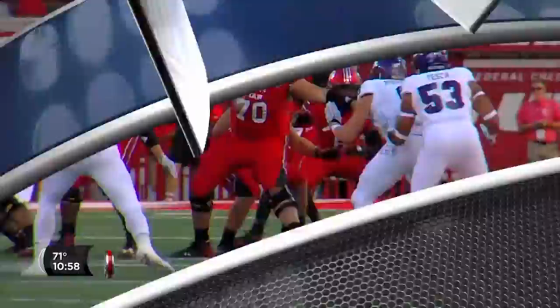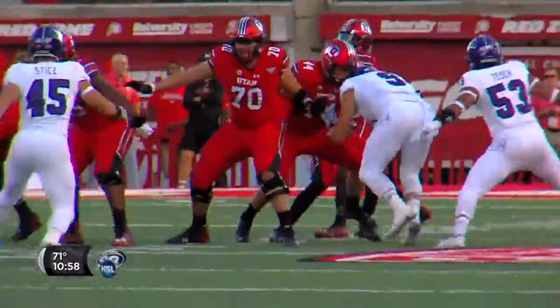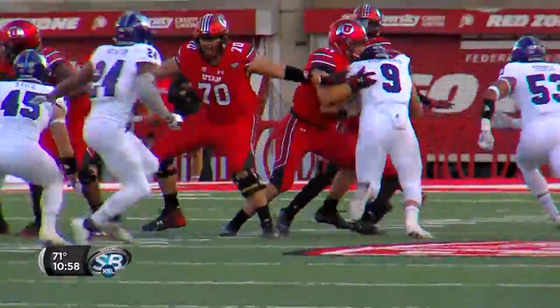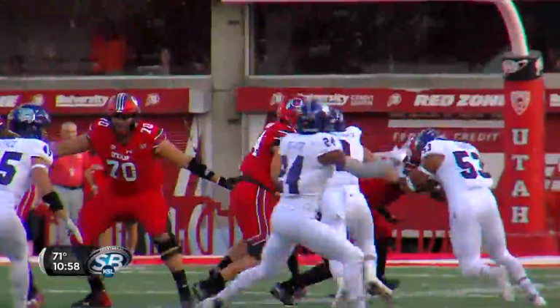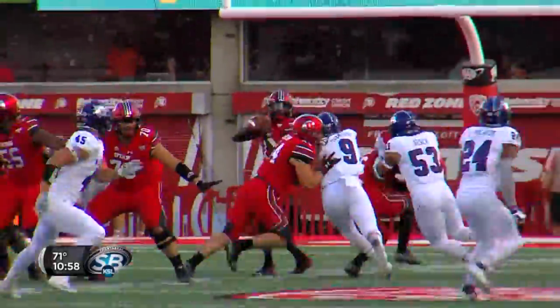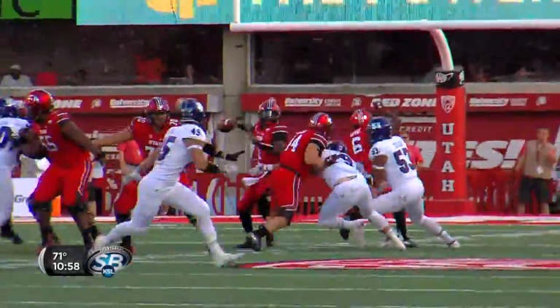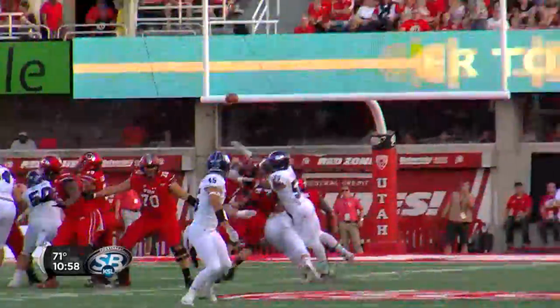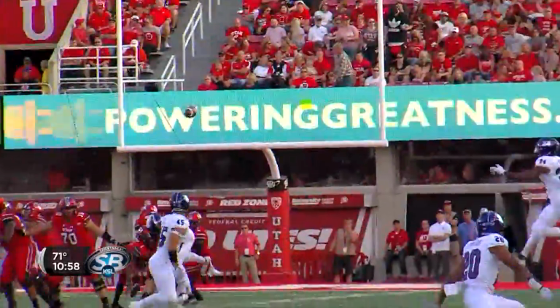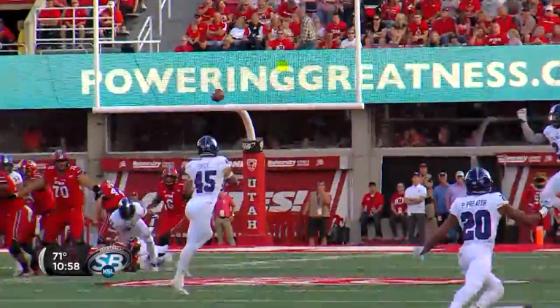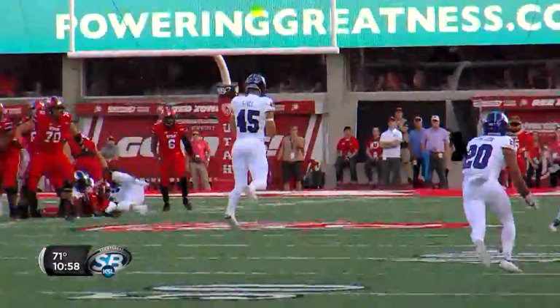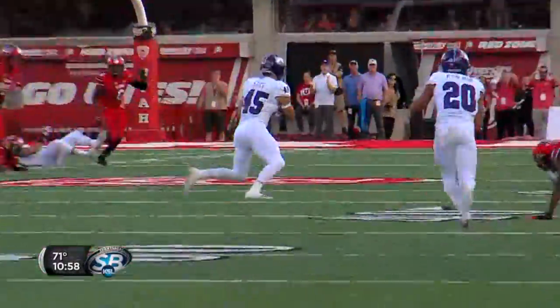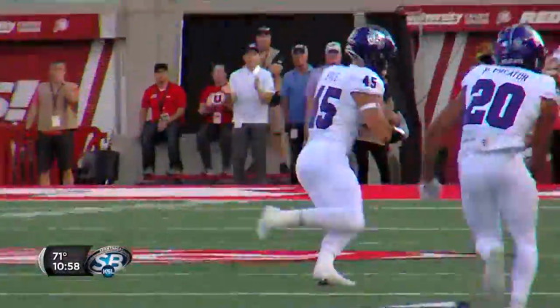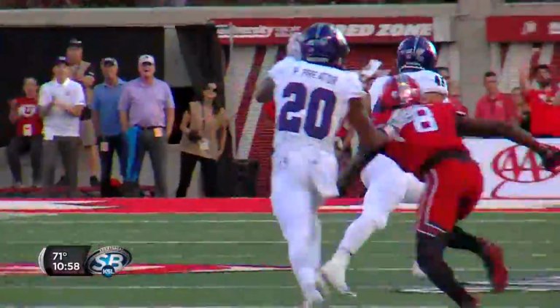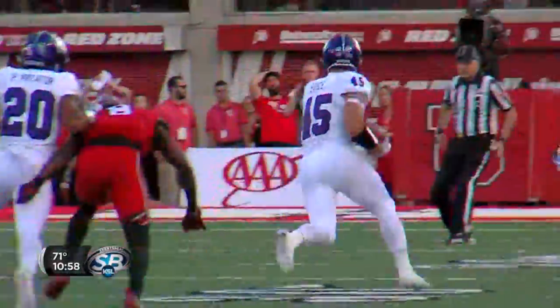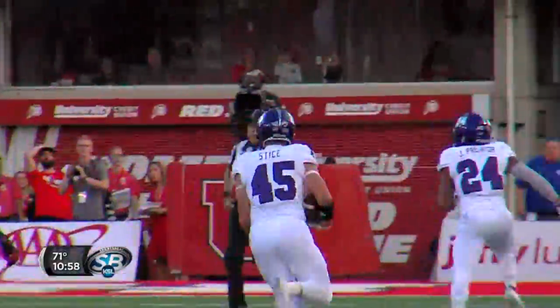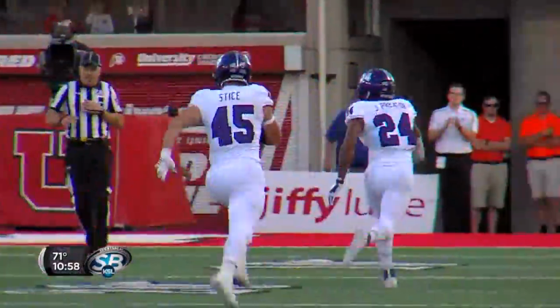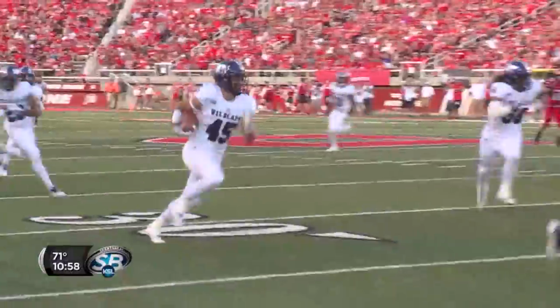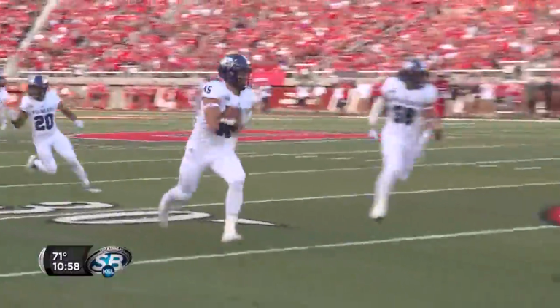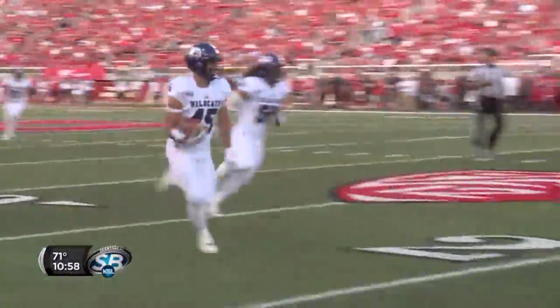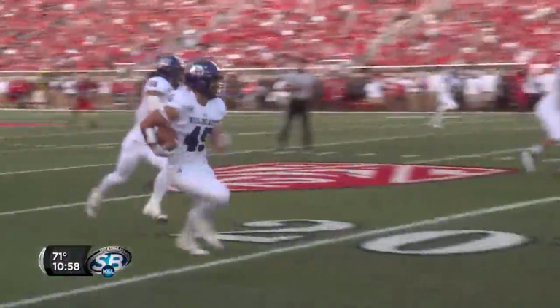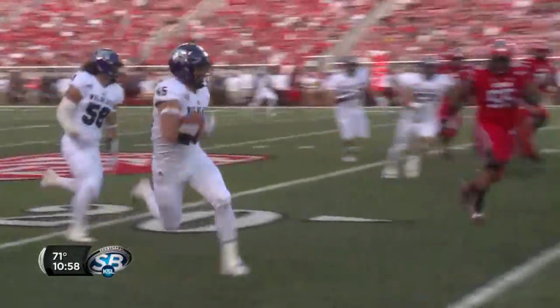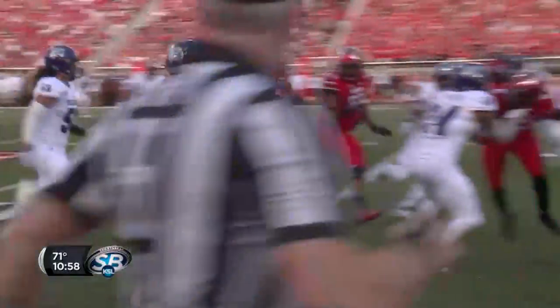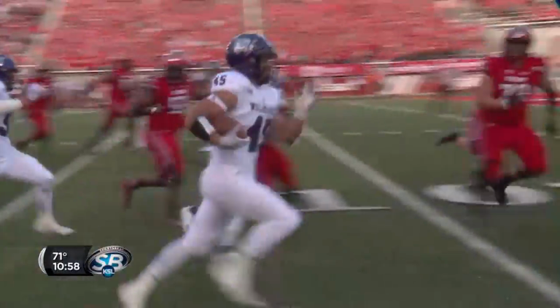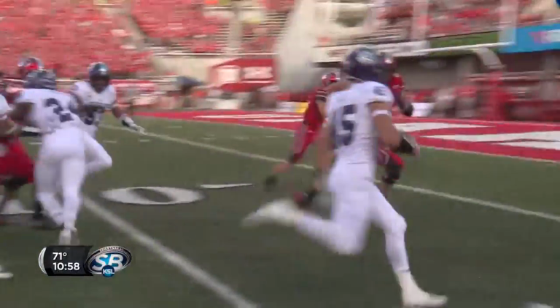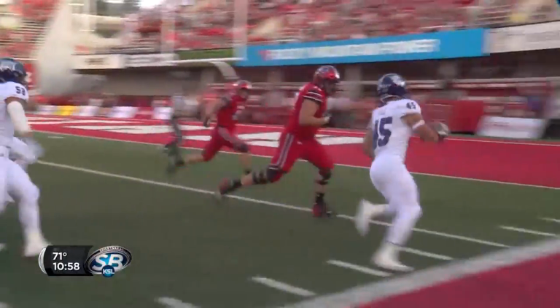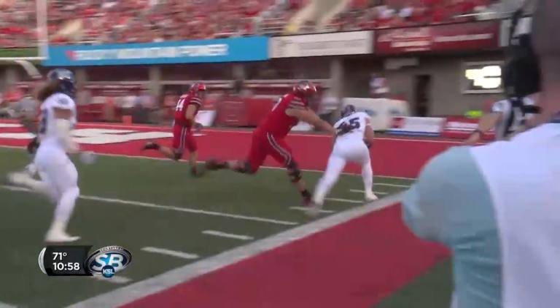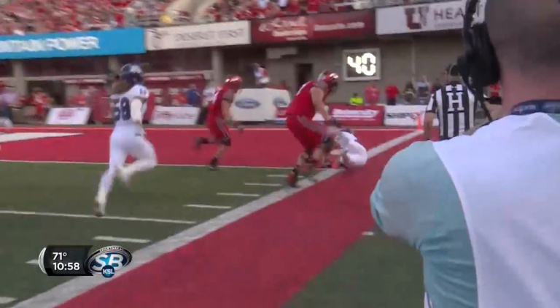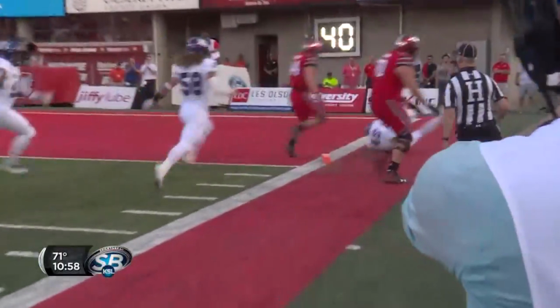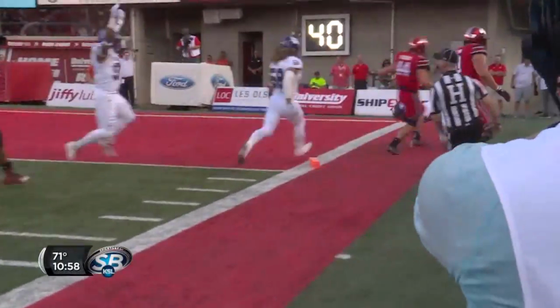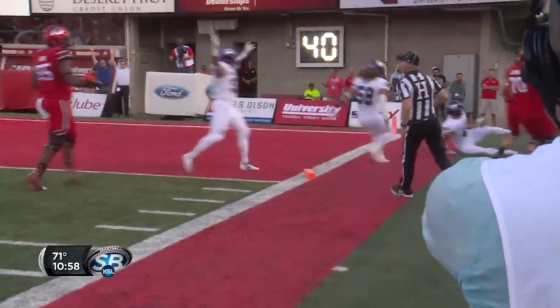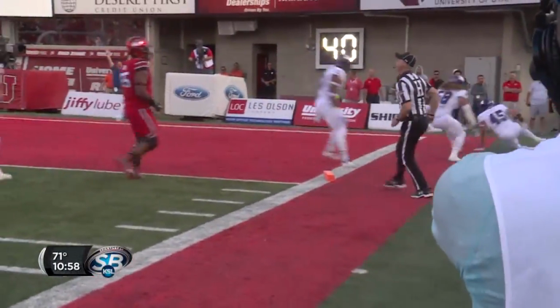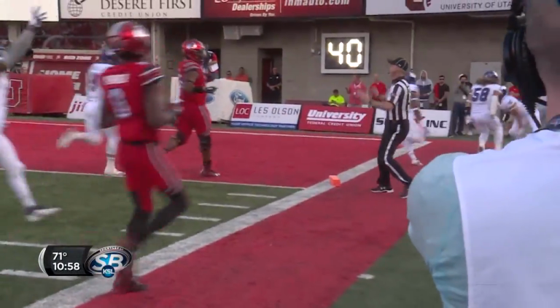Play-action pass for Tyler Huntley. He's going to throw it out in the flat and it's intercepted. It's intercepted at the 30, 20, 10, 5, and out of bounds at the one-yard line.